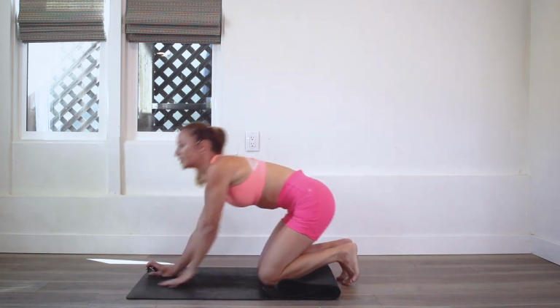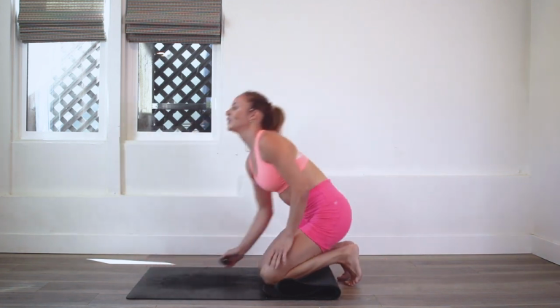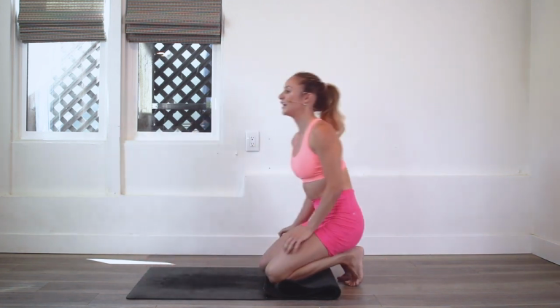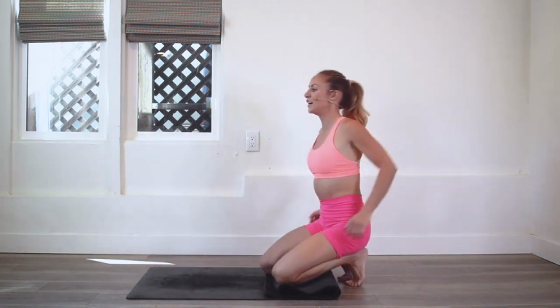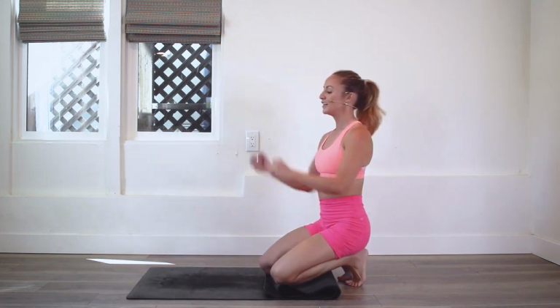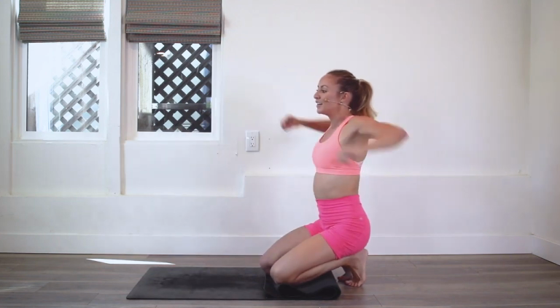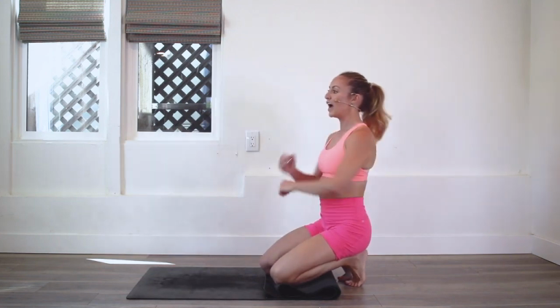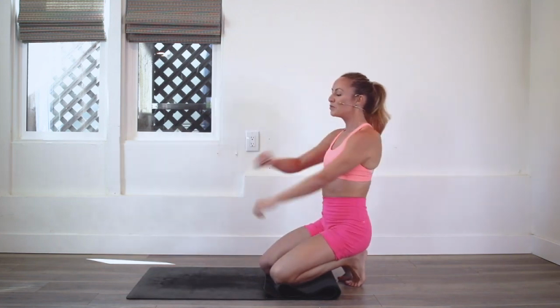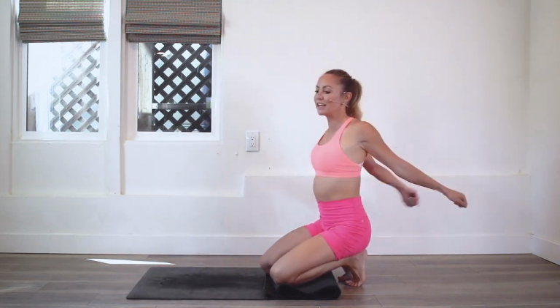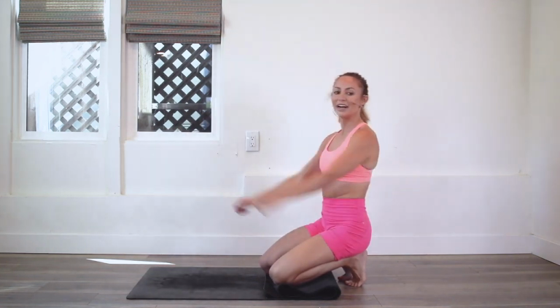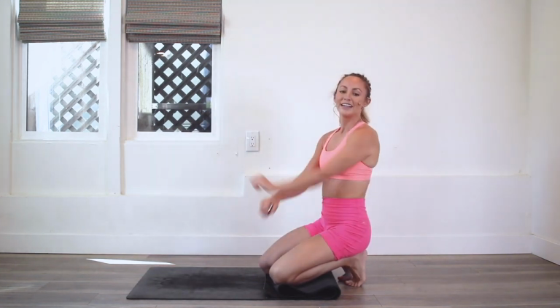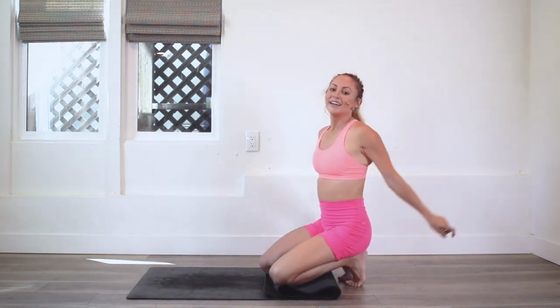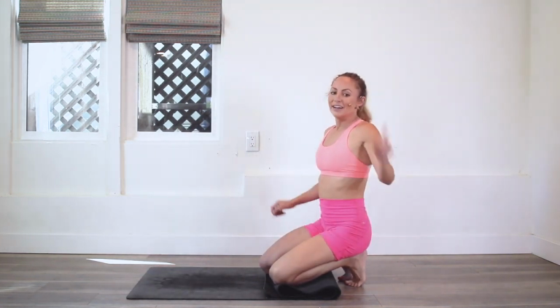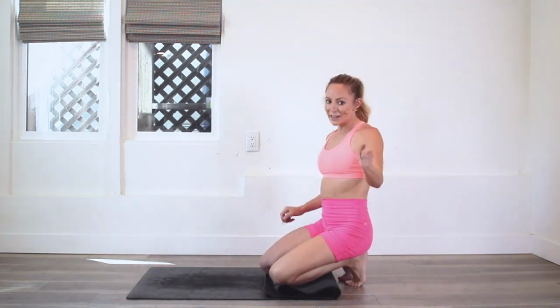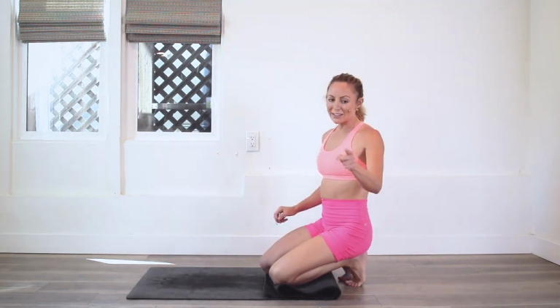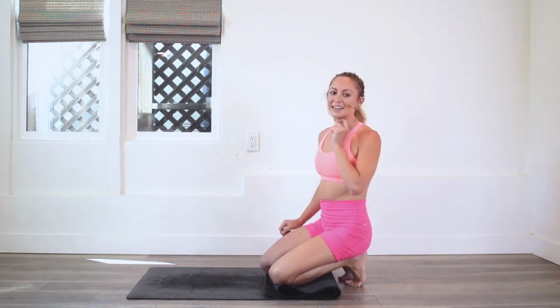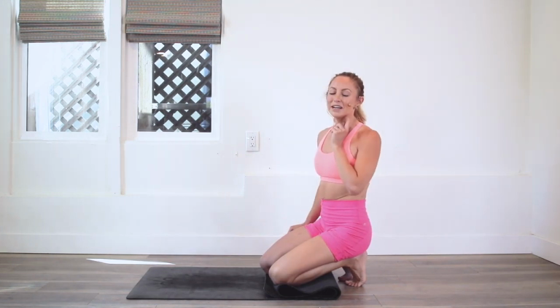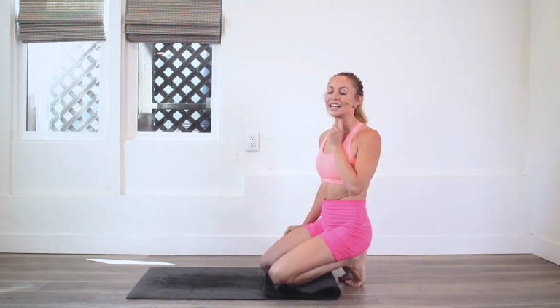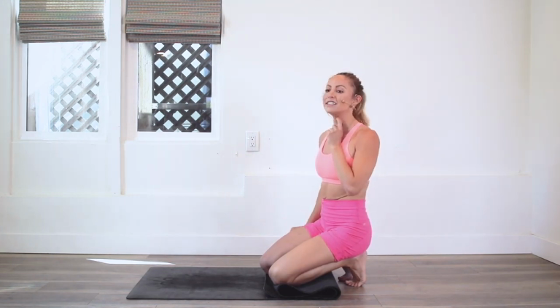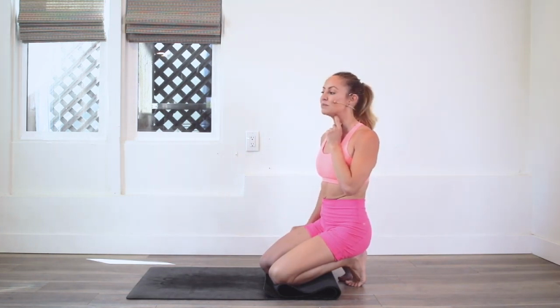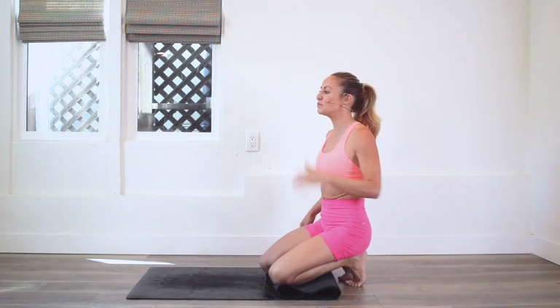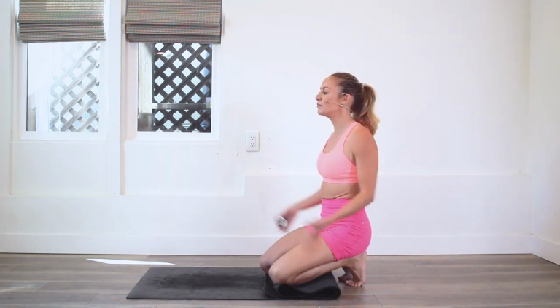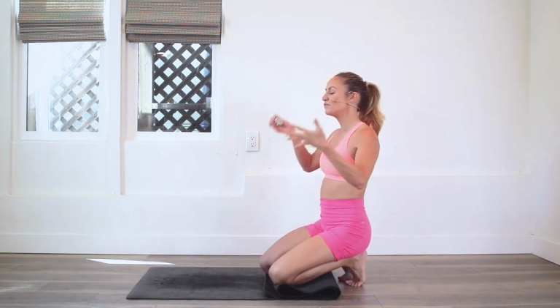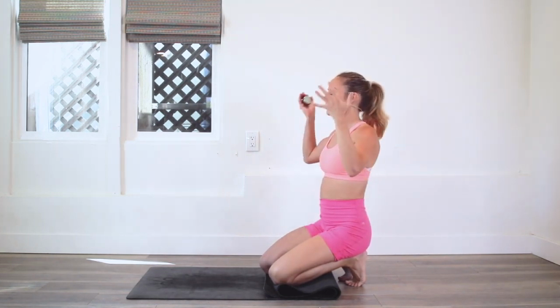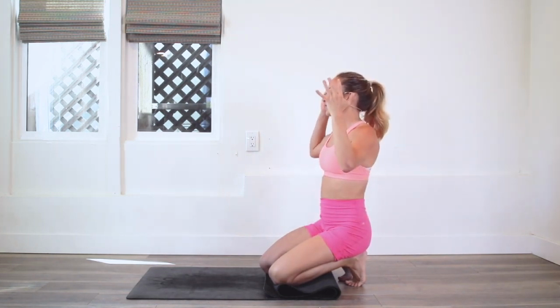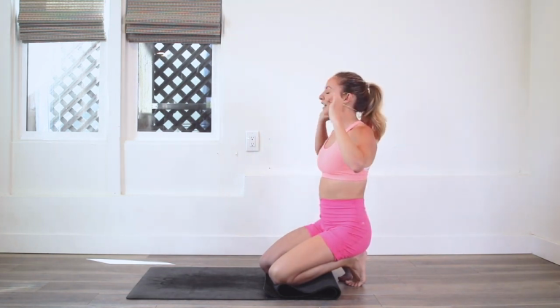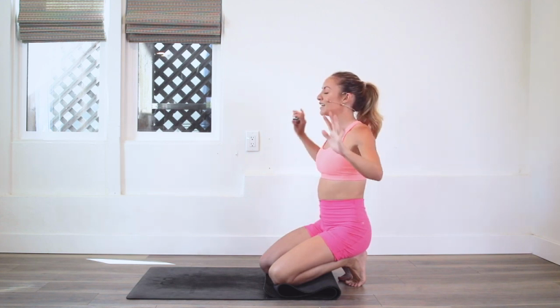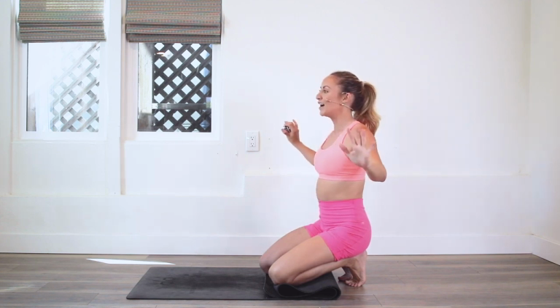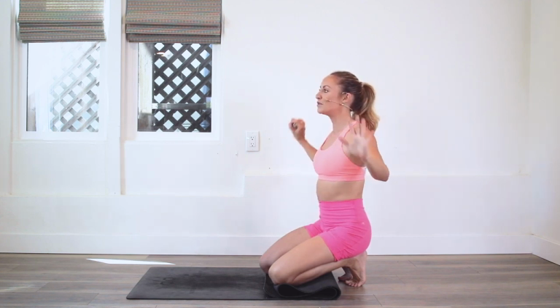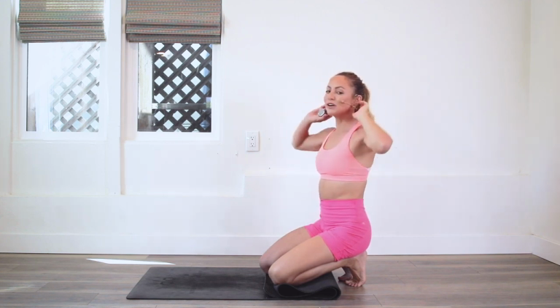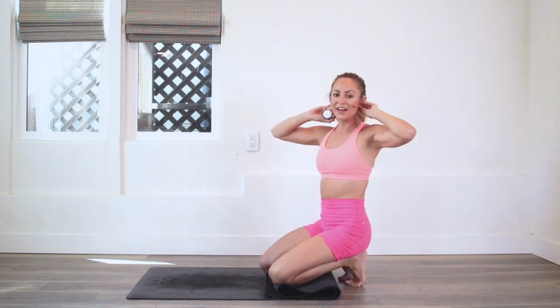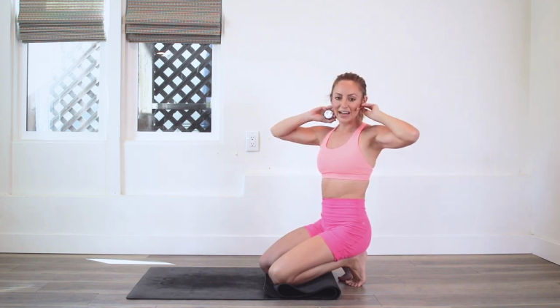Take a little breather — little halfway break right here. You are doing awesome. Take a nice, big, deep breath in and exhale out before we go to the other side.